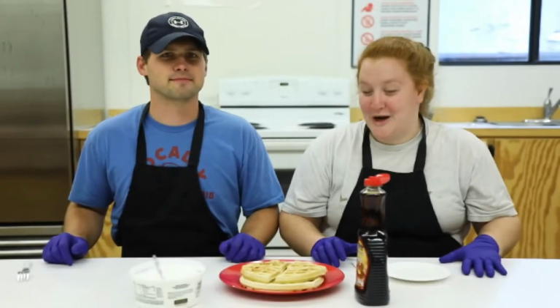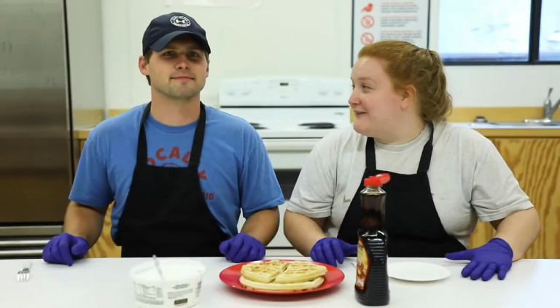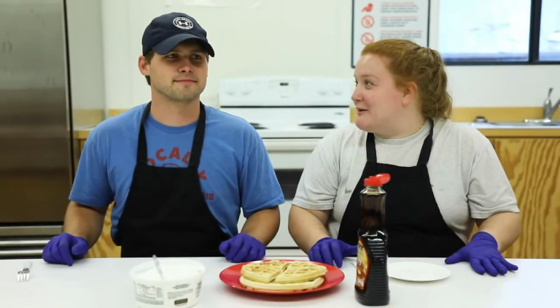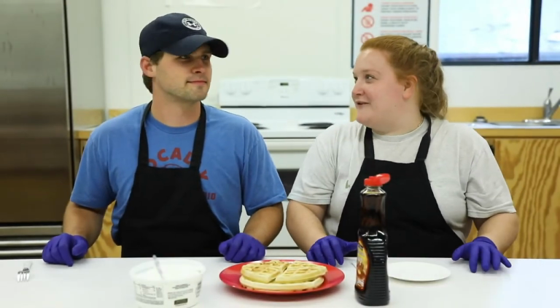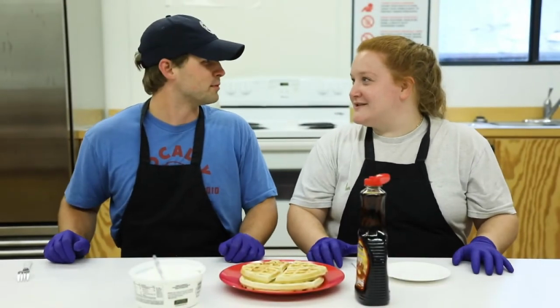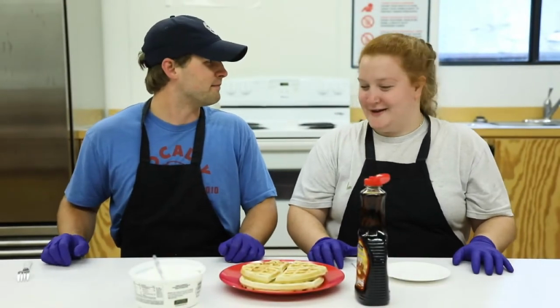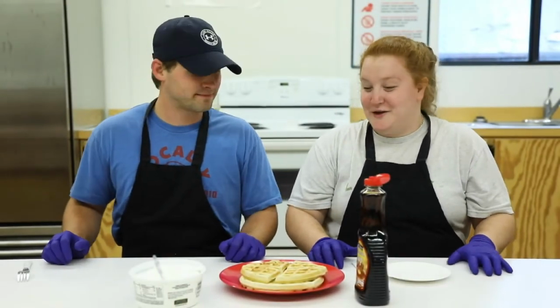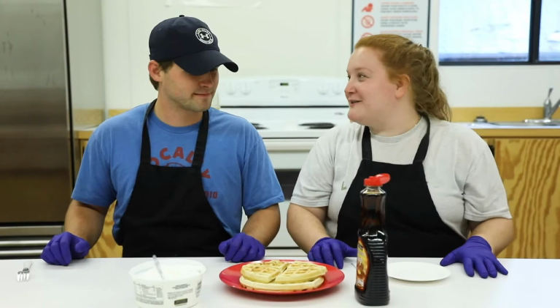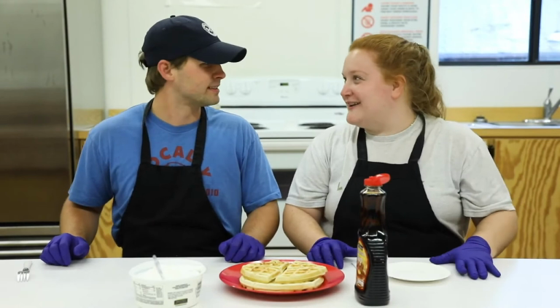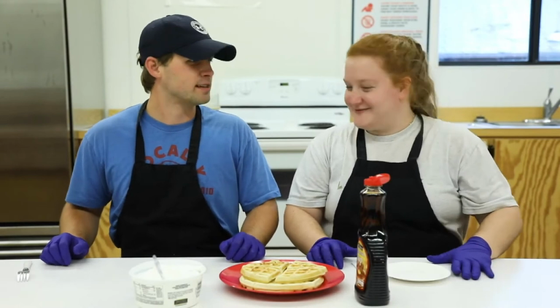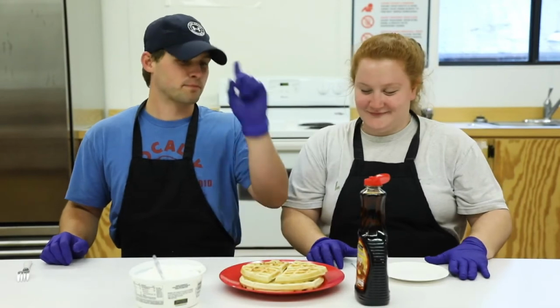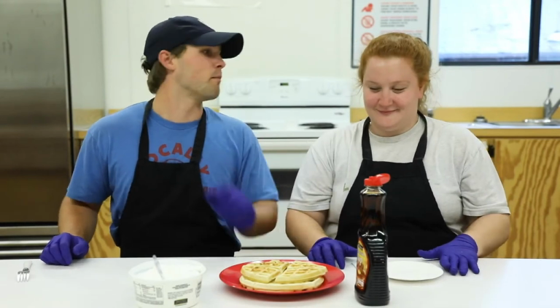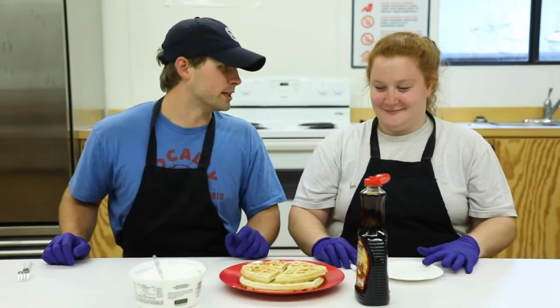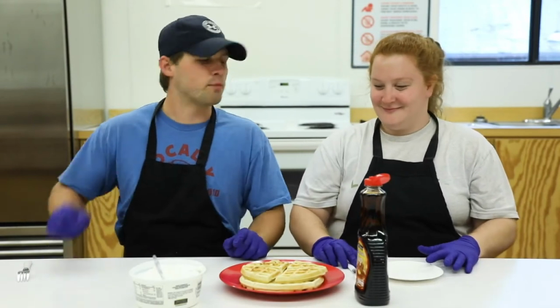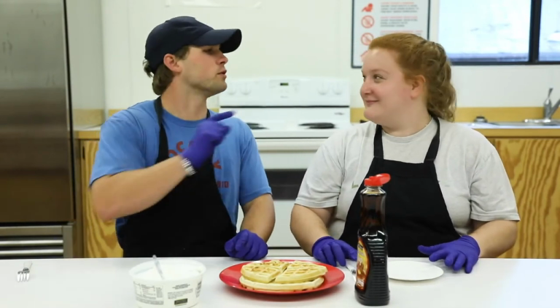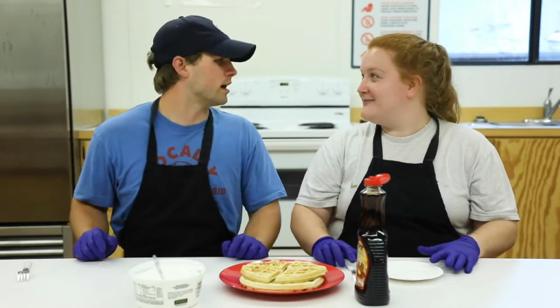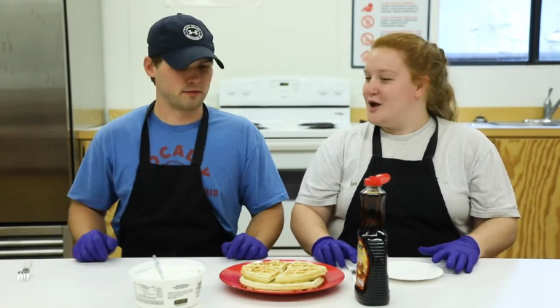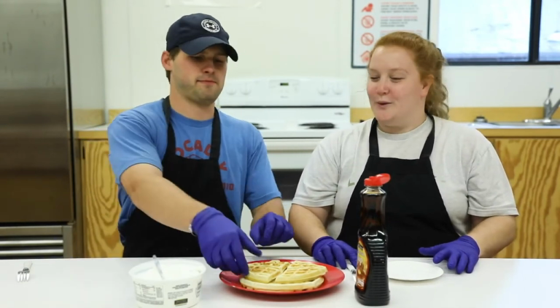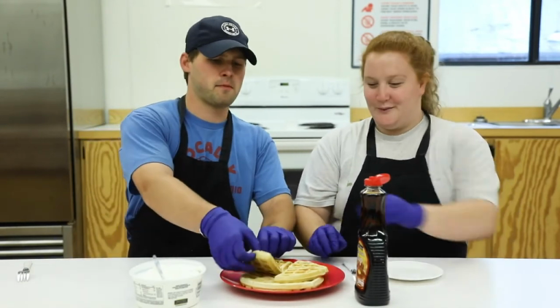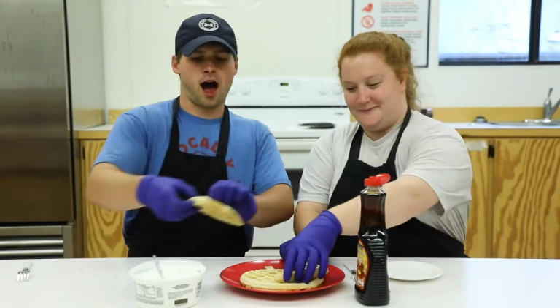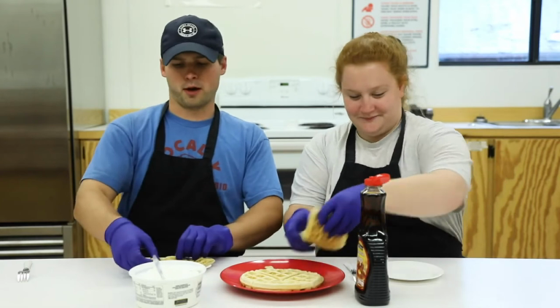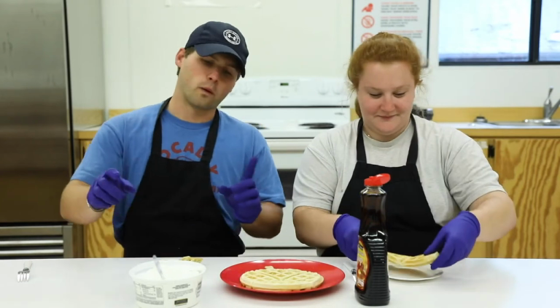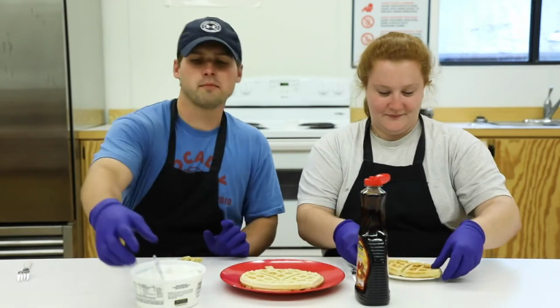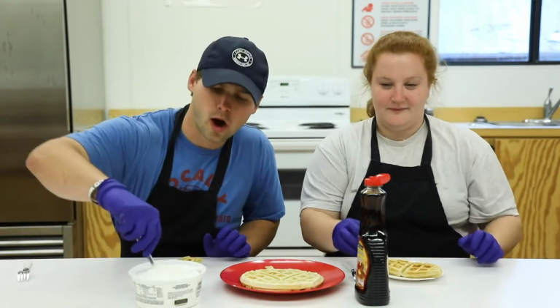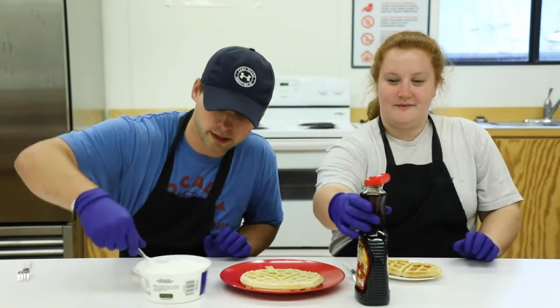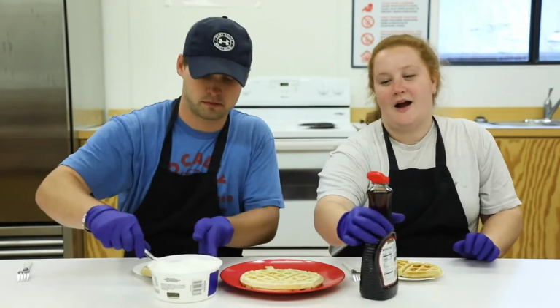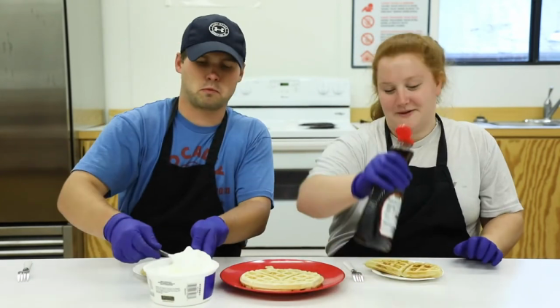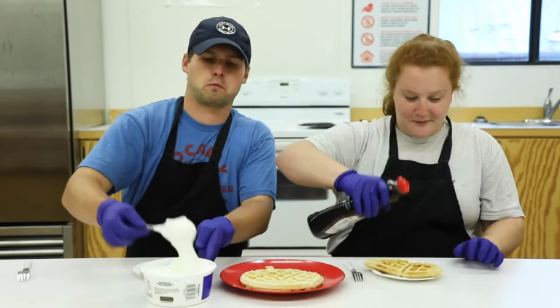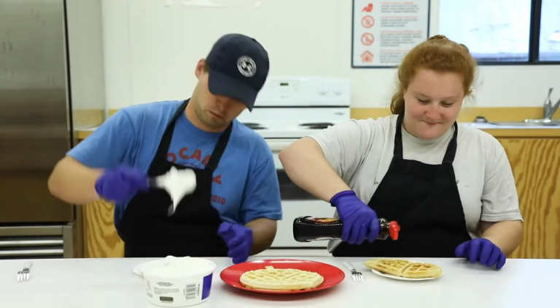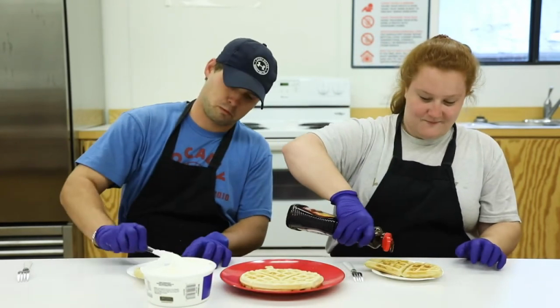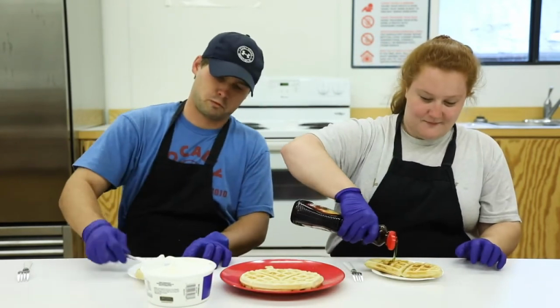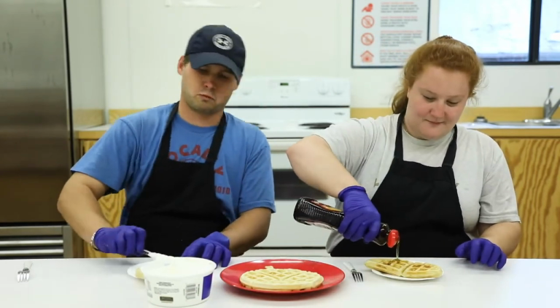One of my favorite parts about waffles — you get to share with a friend. More importantly, you can put whatever you want on top of it. I'm gonna put whipped cream only, I'm gonna put syrup.